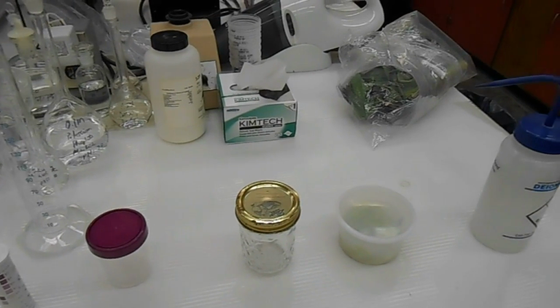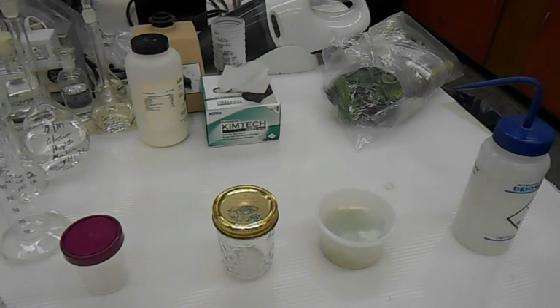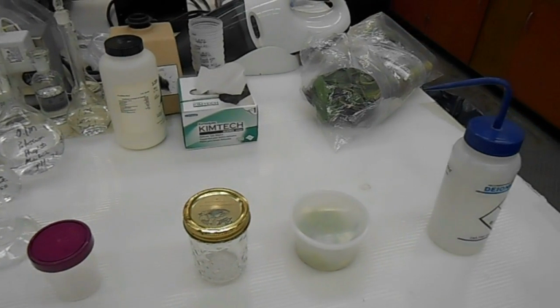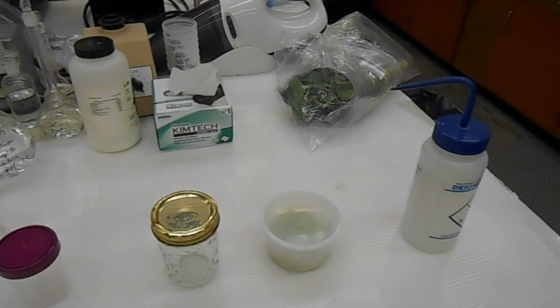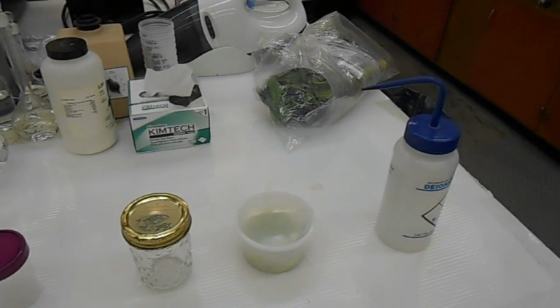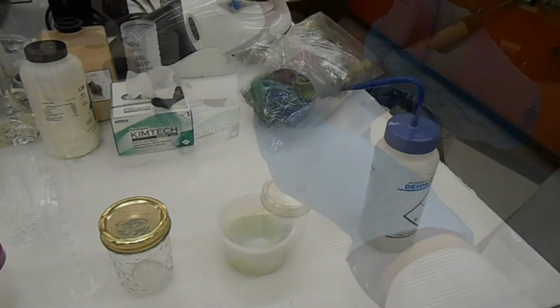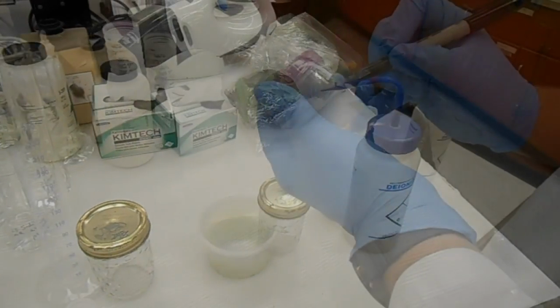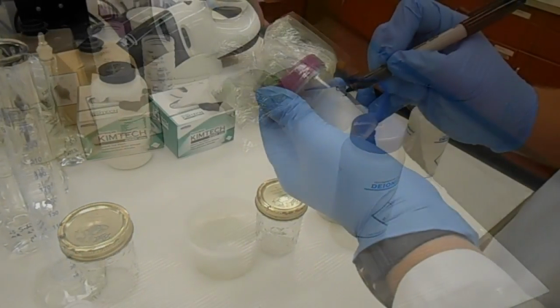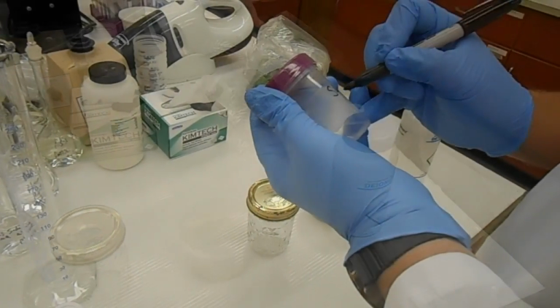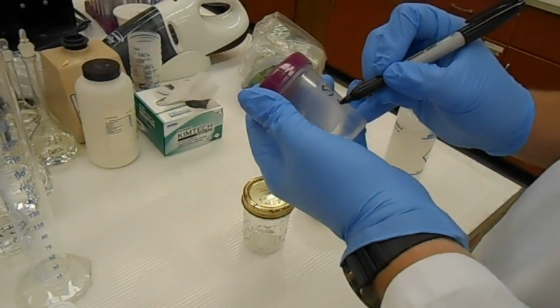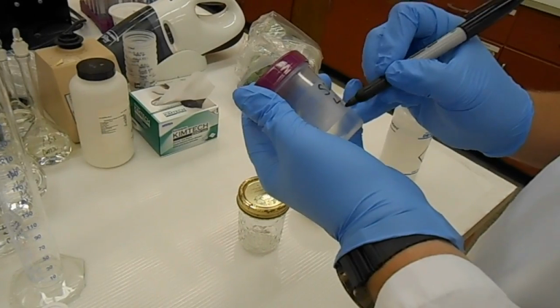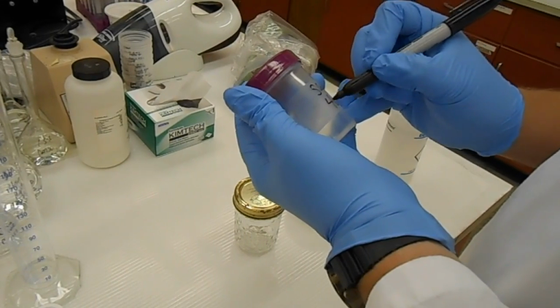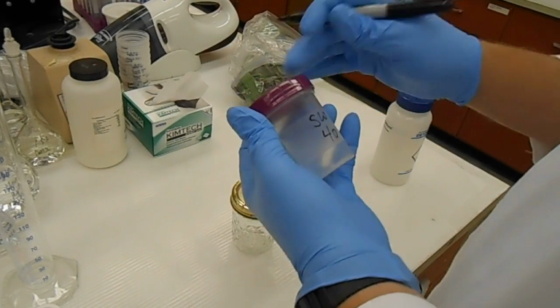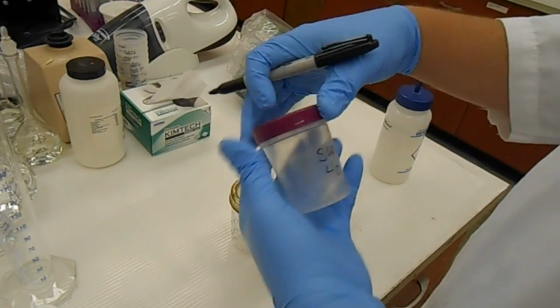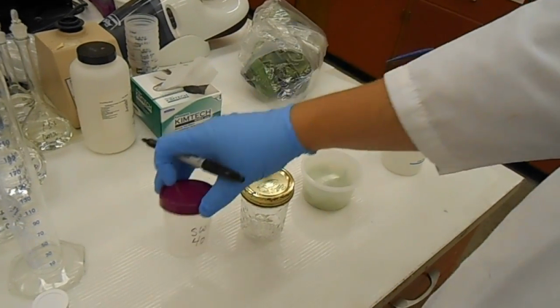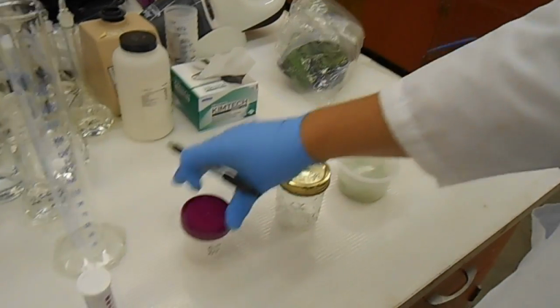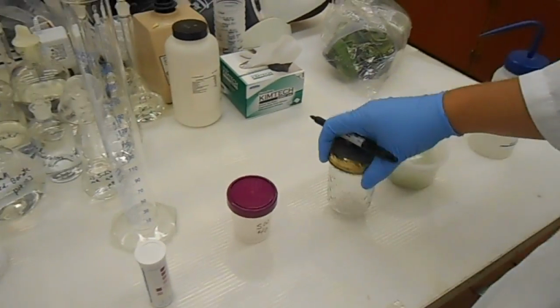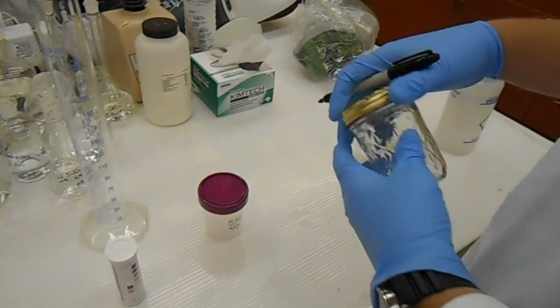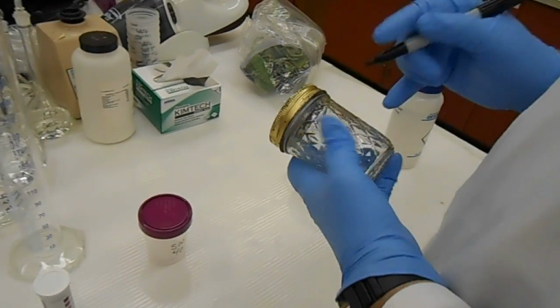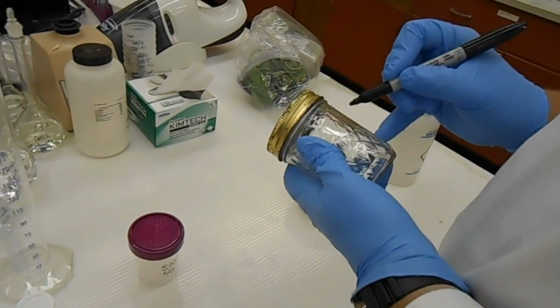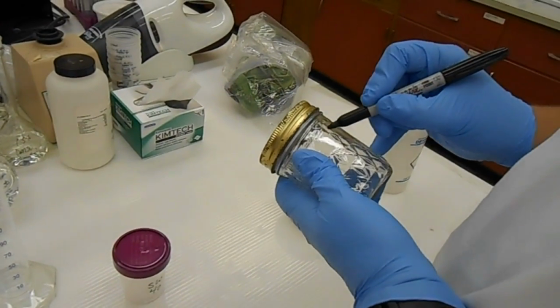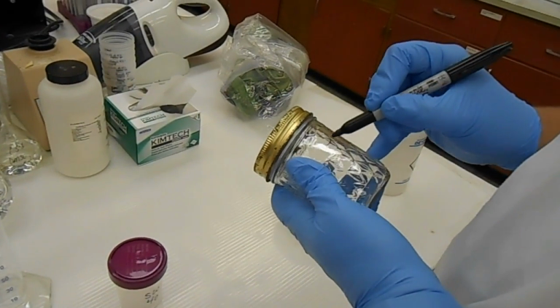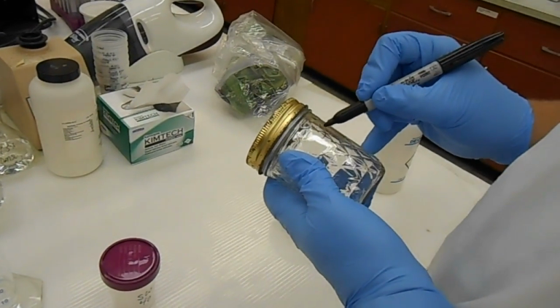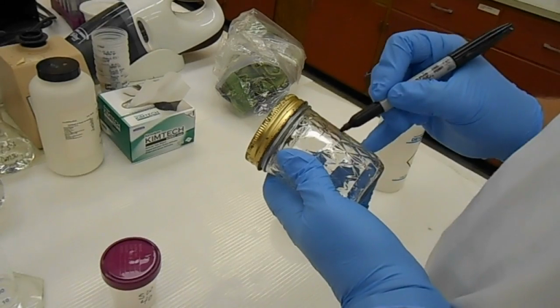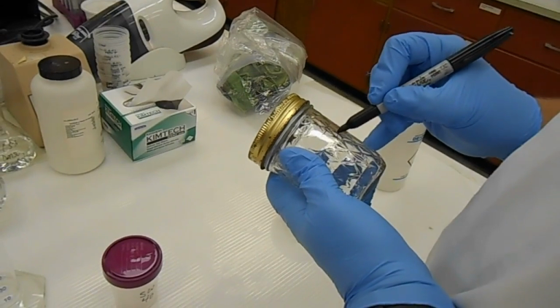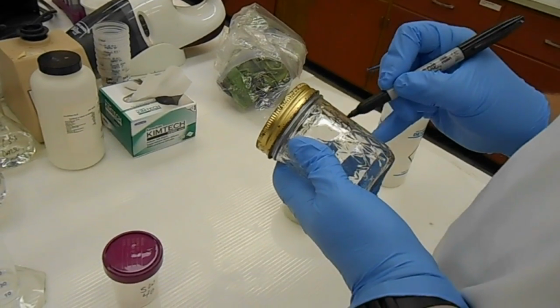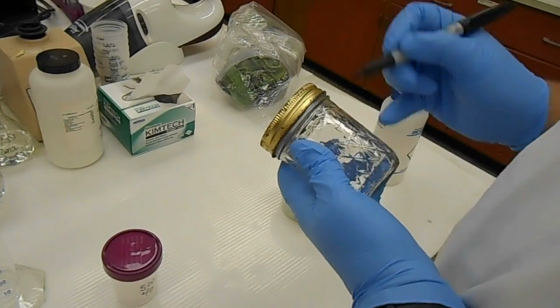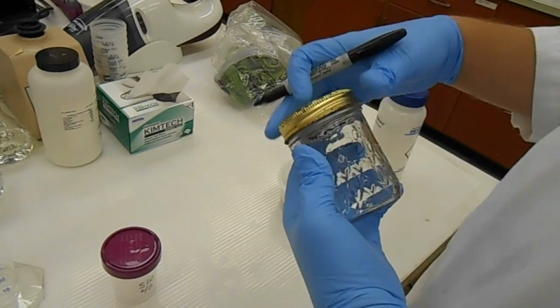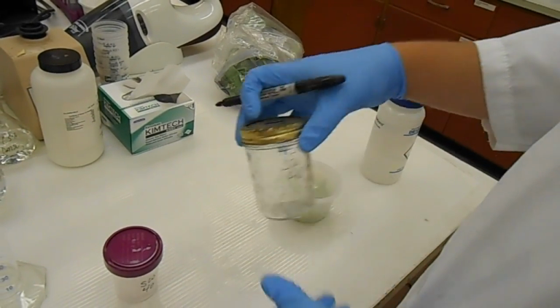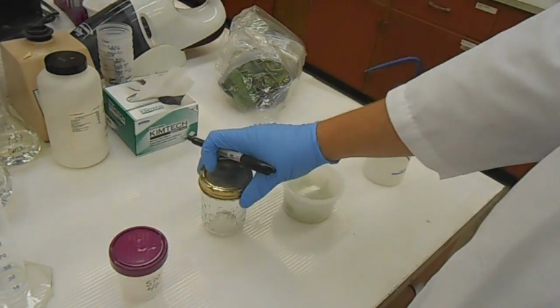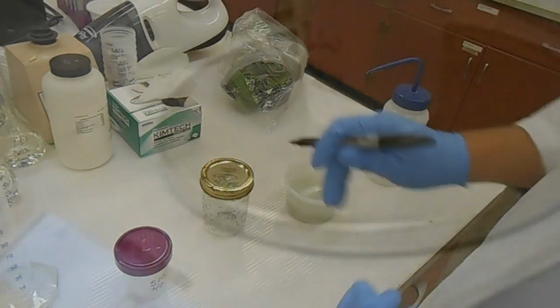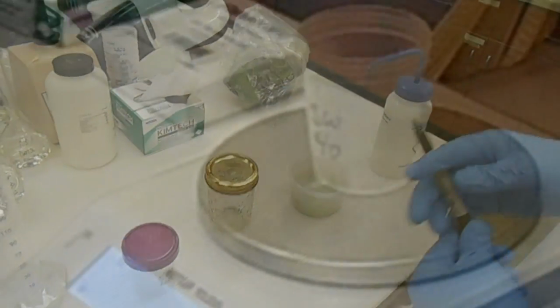a small specimen cup or a small mason jar, some sort of apparatus to measure the volume of water needed, and of course some pure water like distilled water.